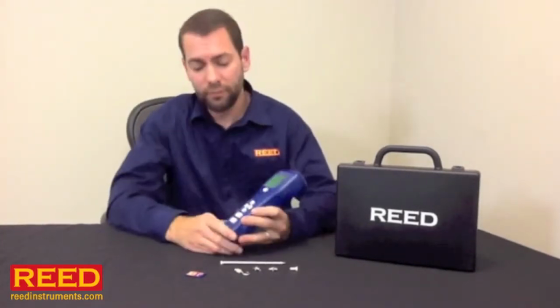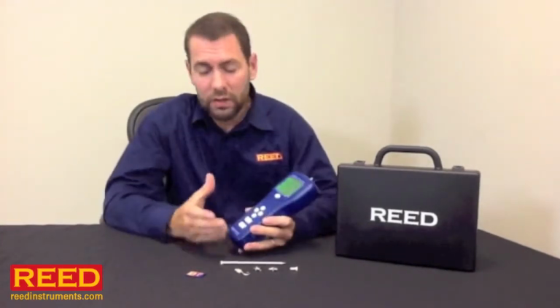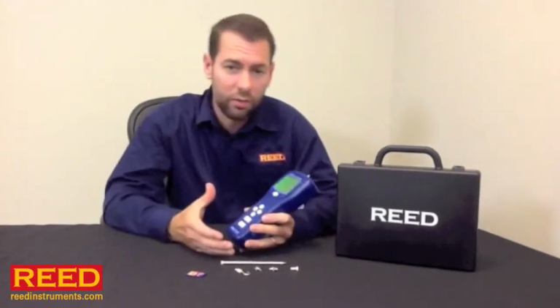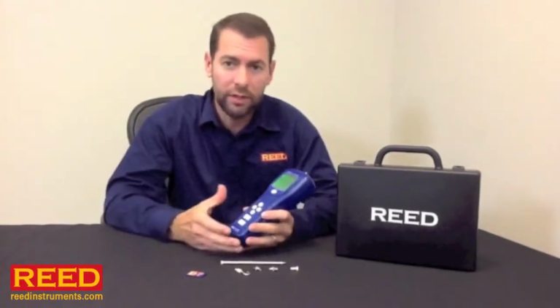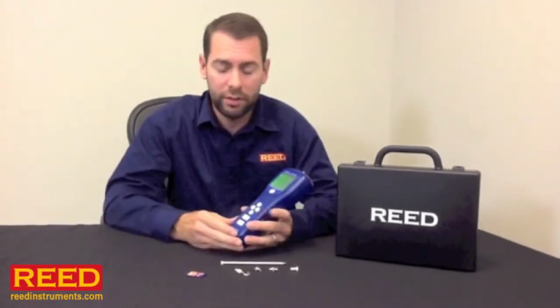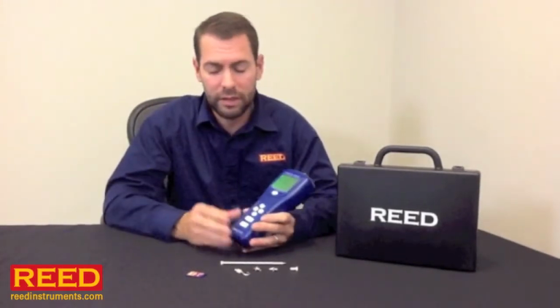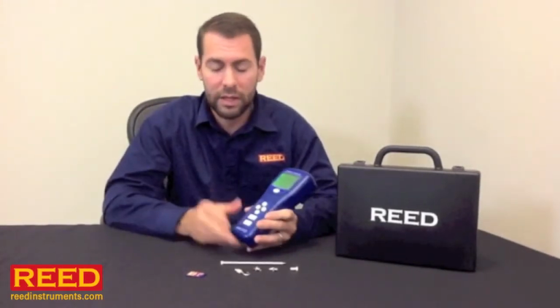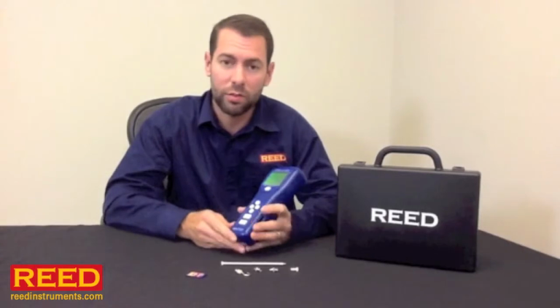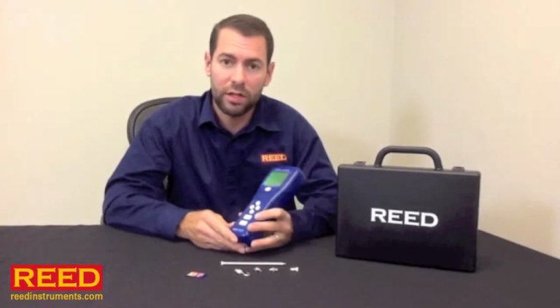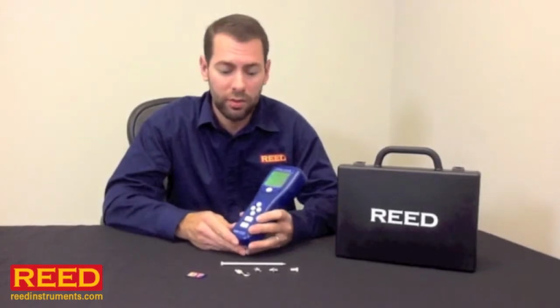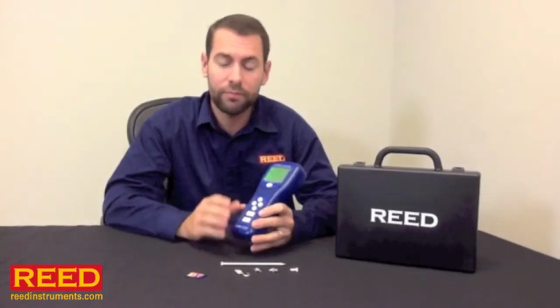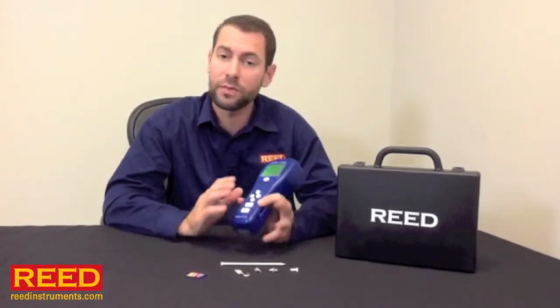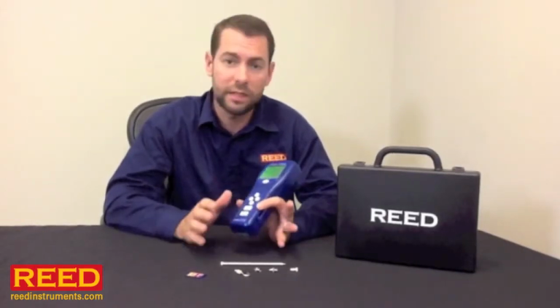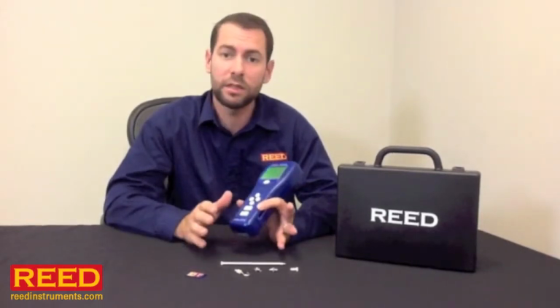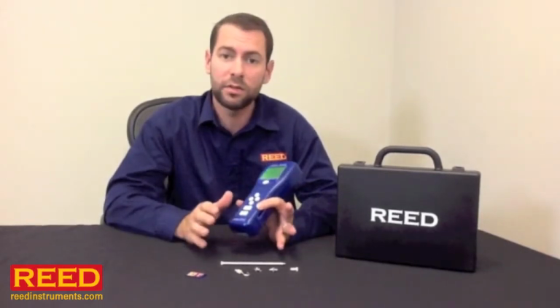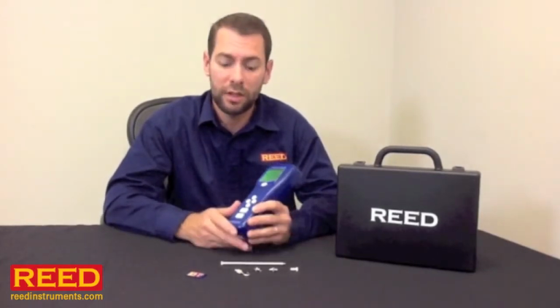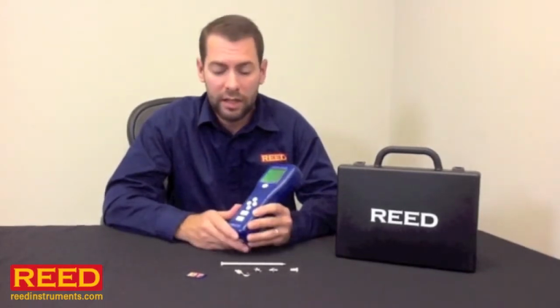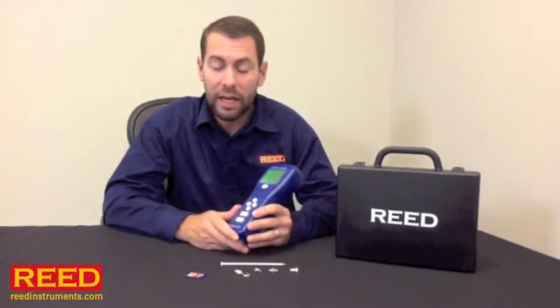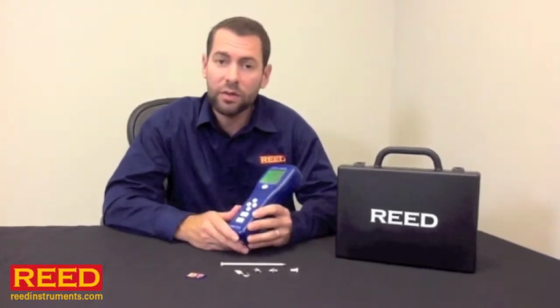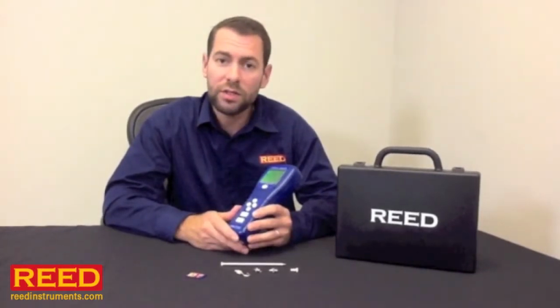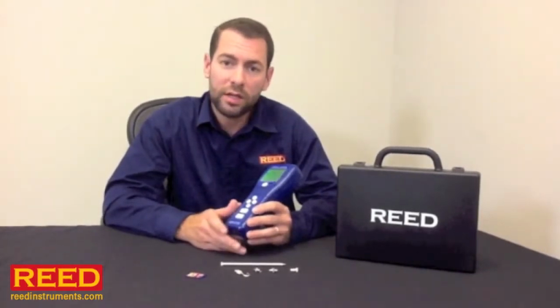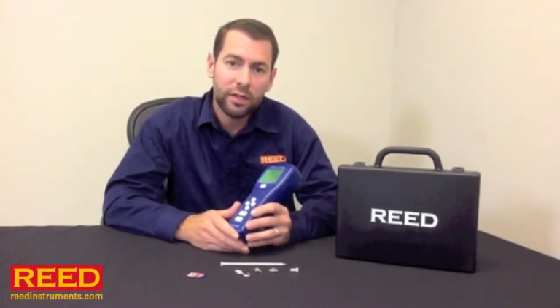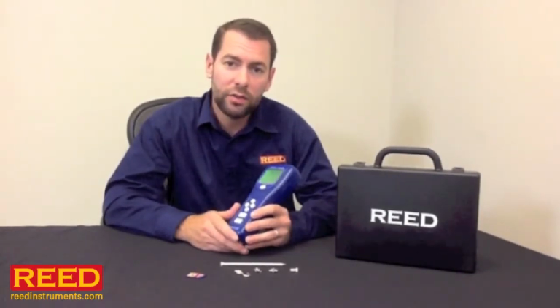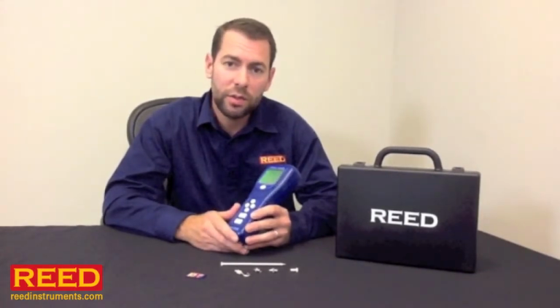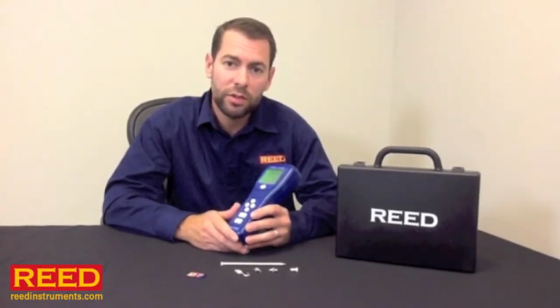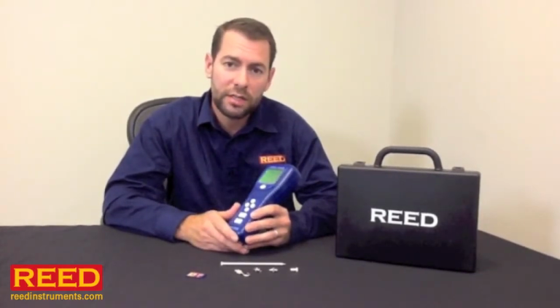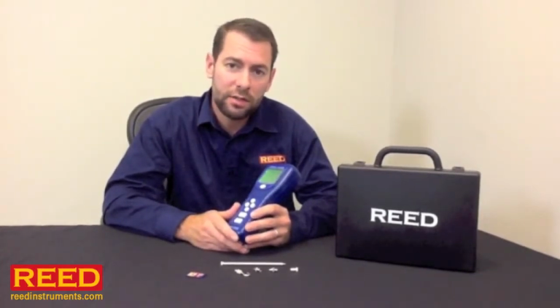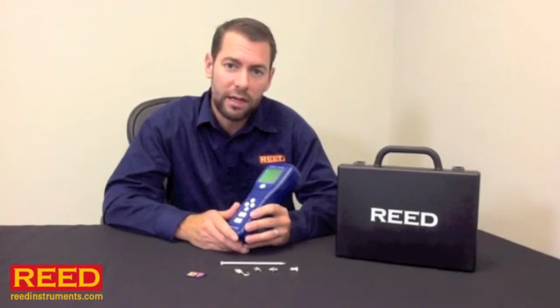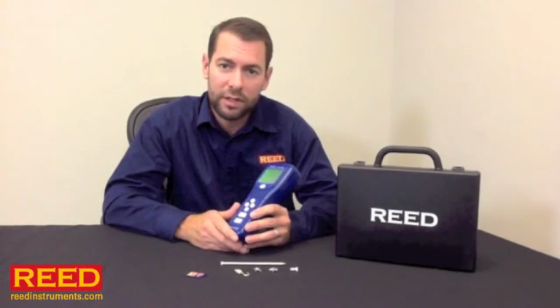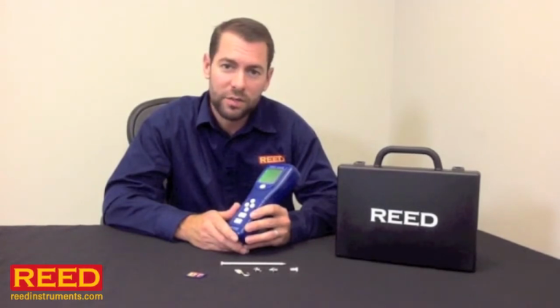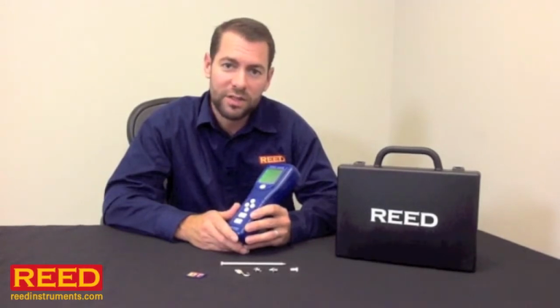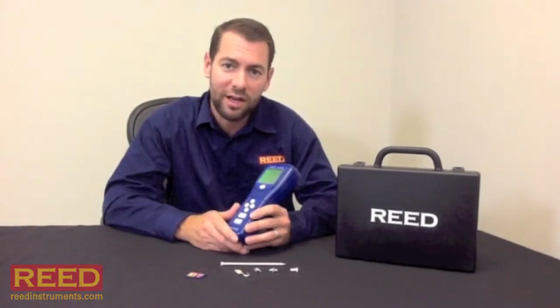It's a great unit, exceptional price point, and it's easy to use. If you have any questions, contact your local distributor or check us out online at ReedInstruments.com.